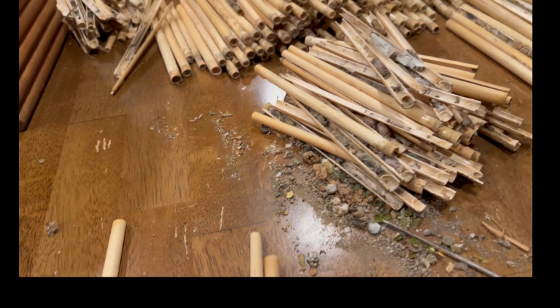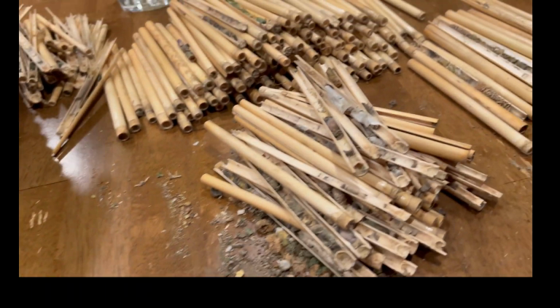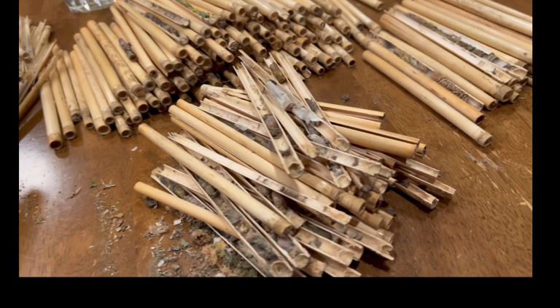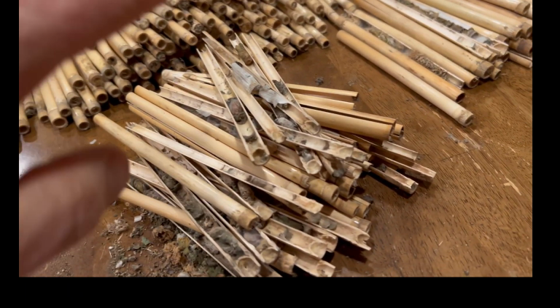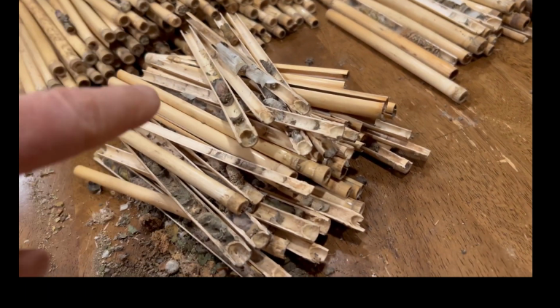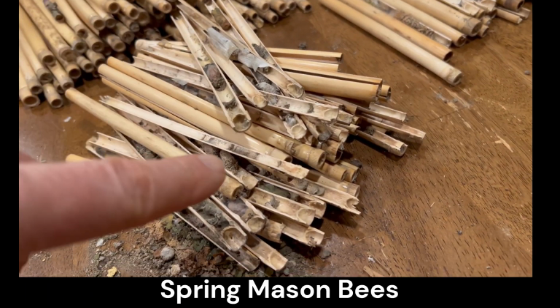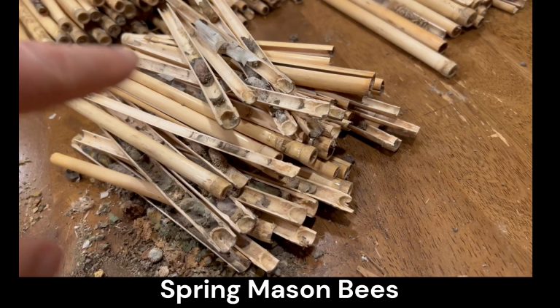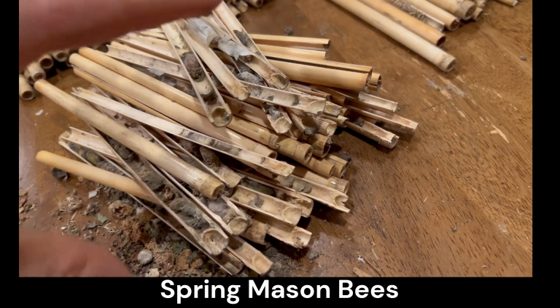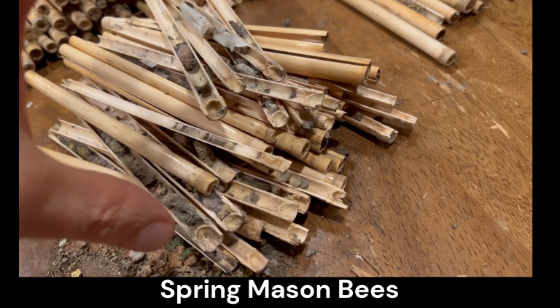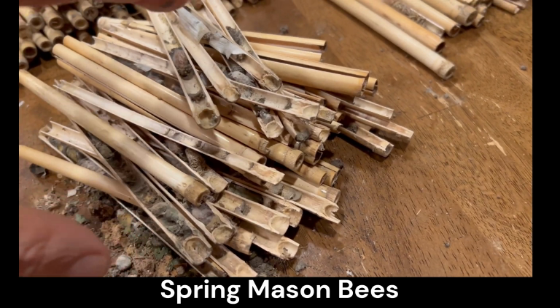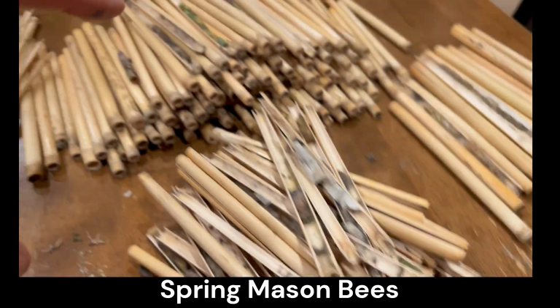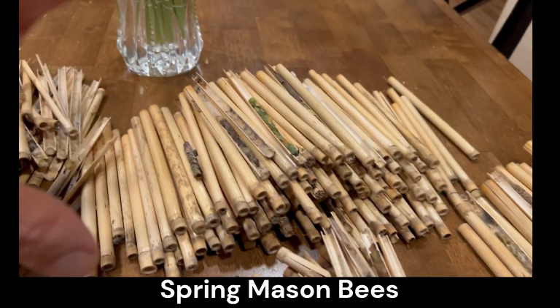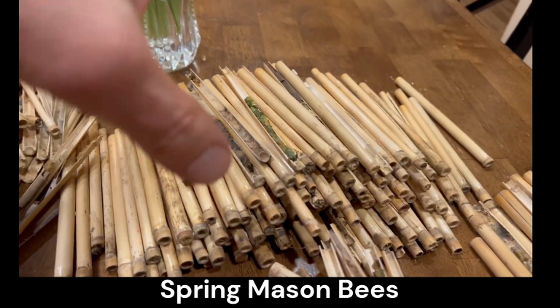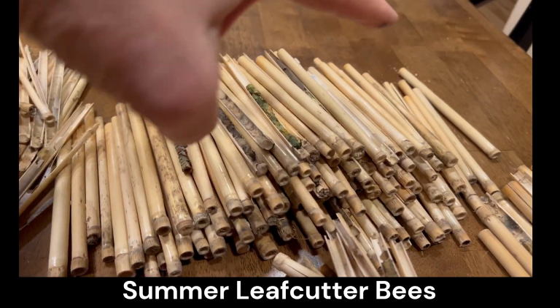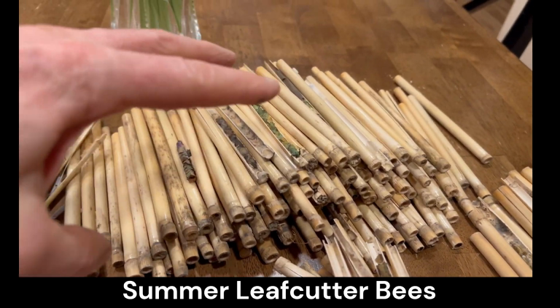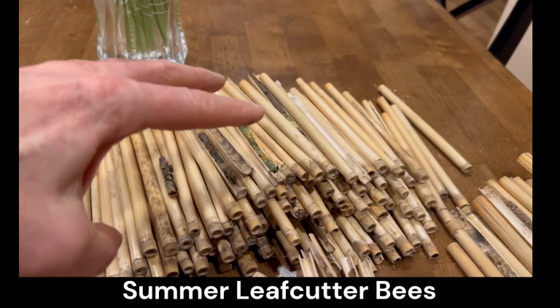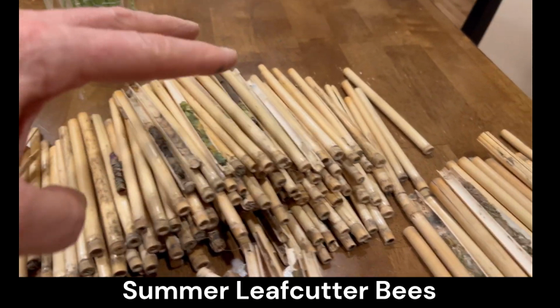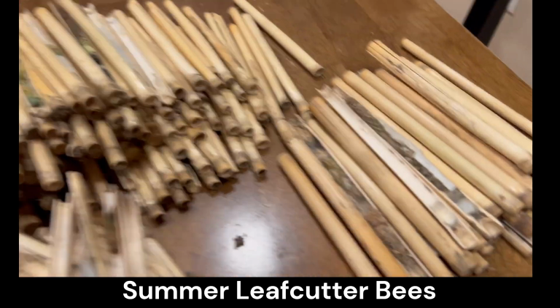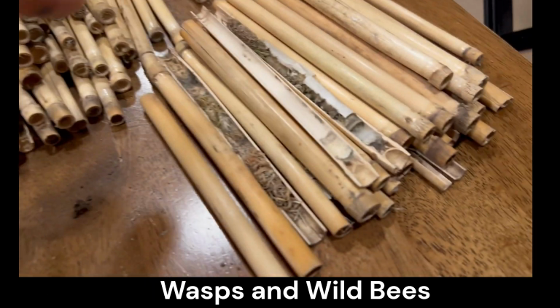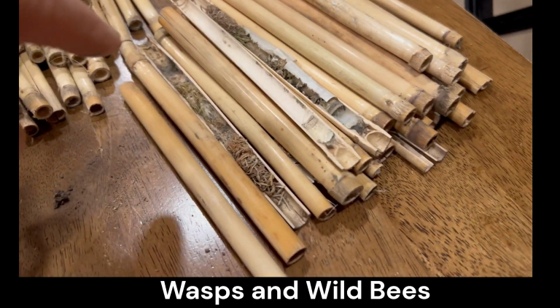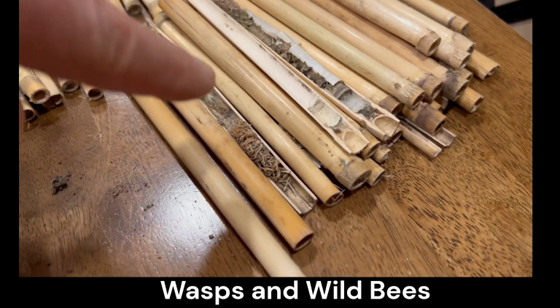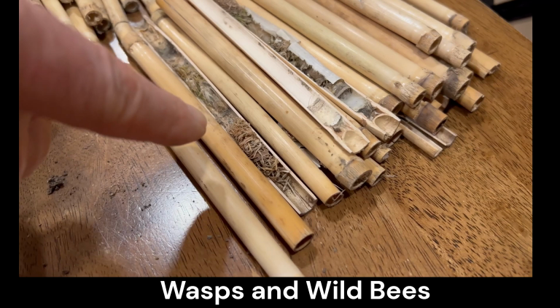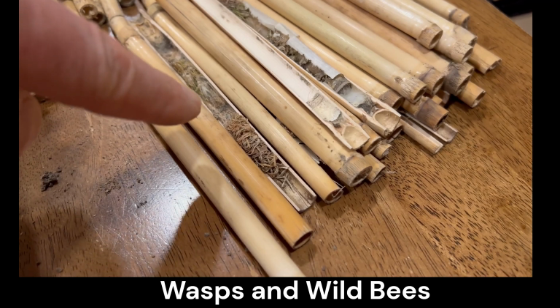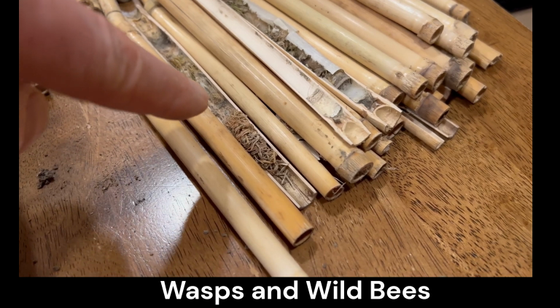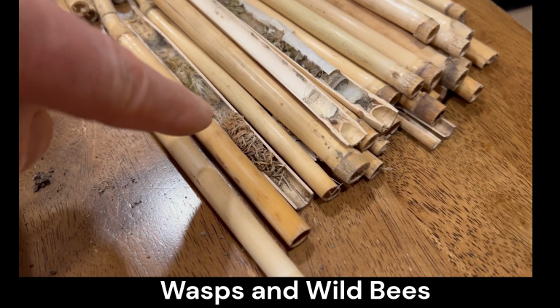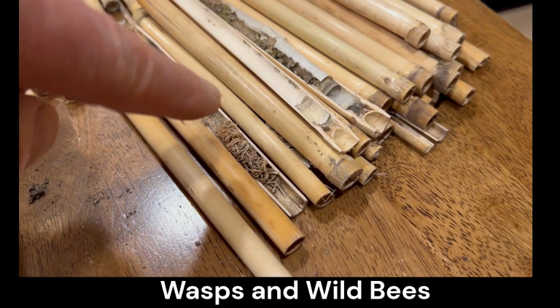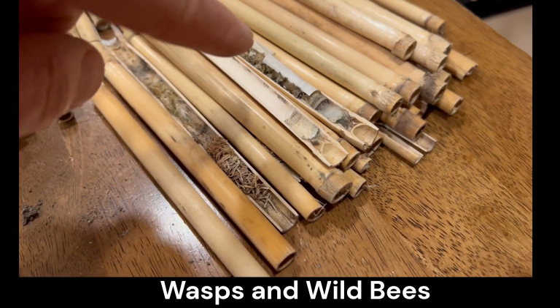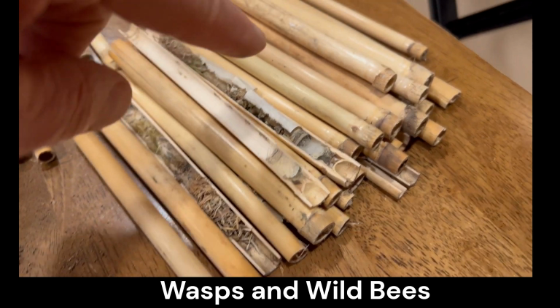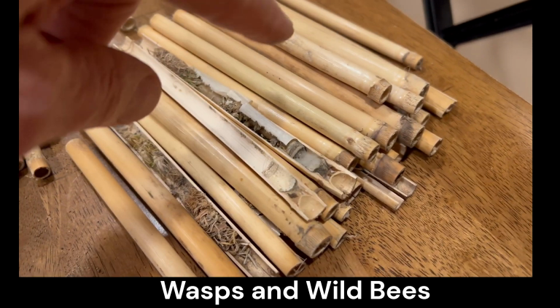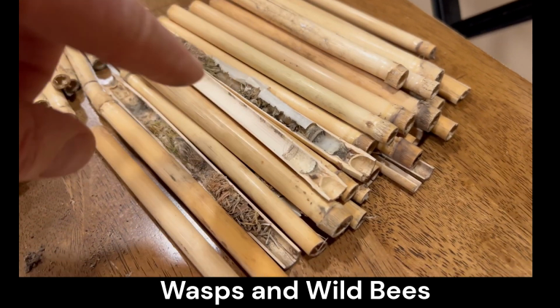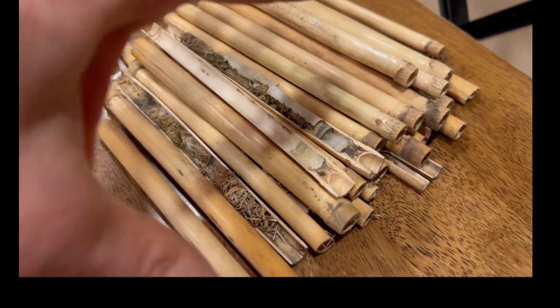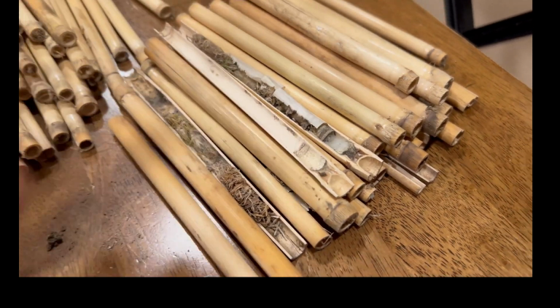I went through and found mason bees — so spring somethings — all leaf cutters, summer somethings. And inside here I have grass wasps and other types of wasps, all inside here, so those are all summer.